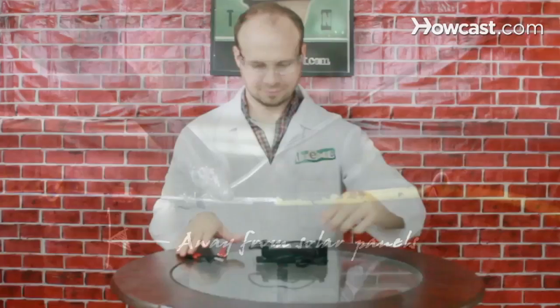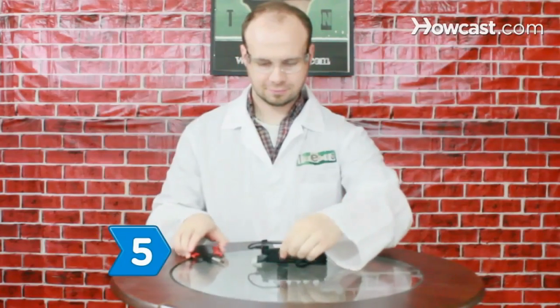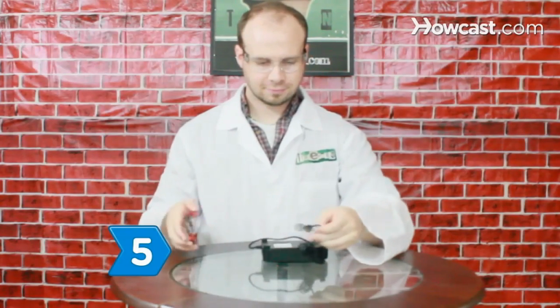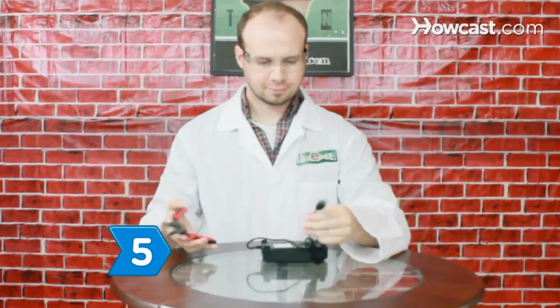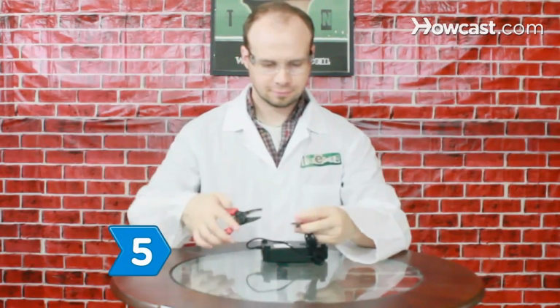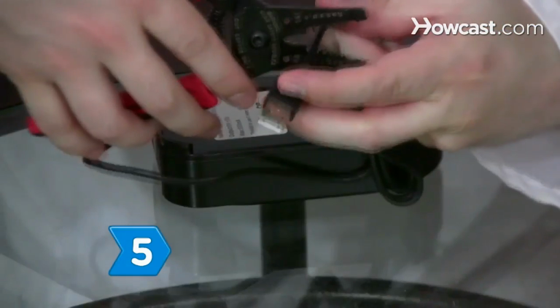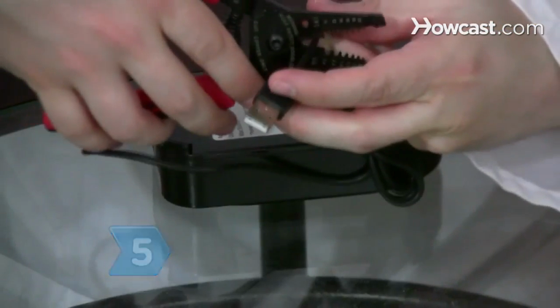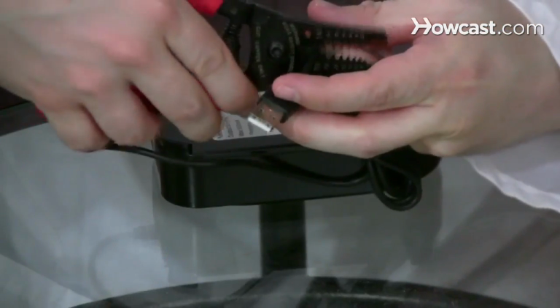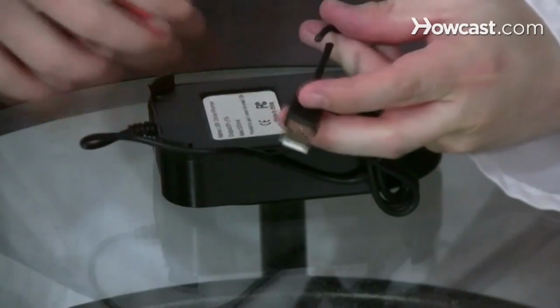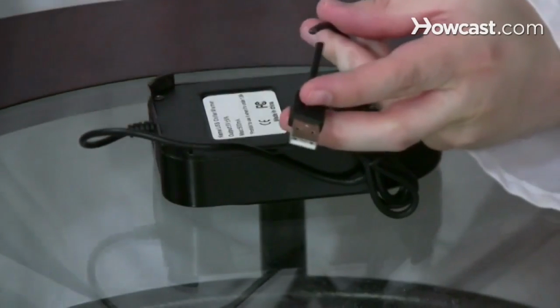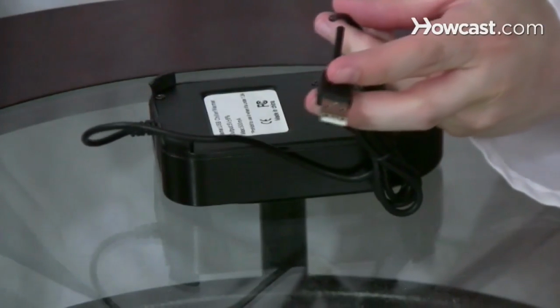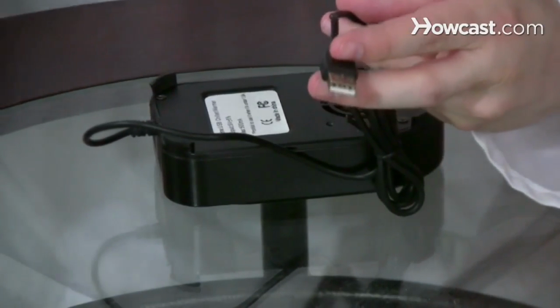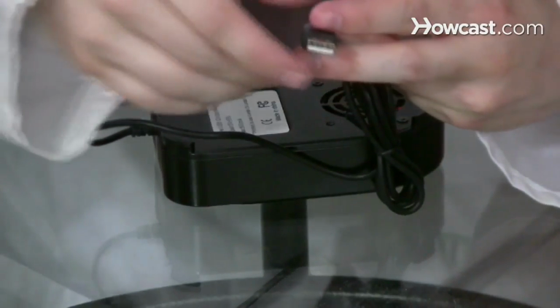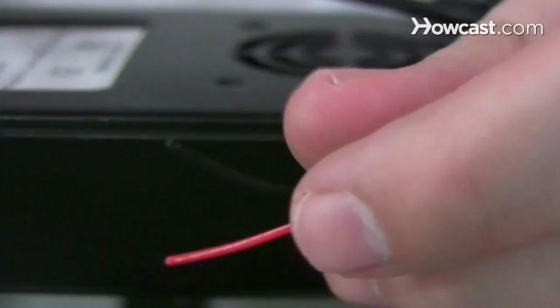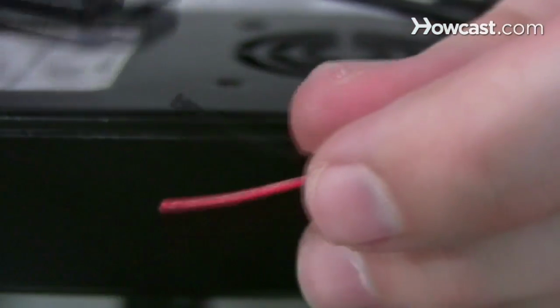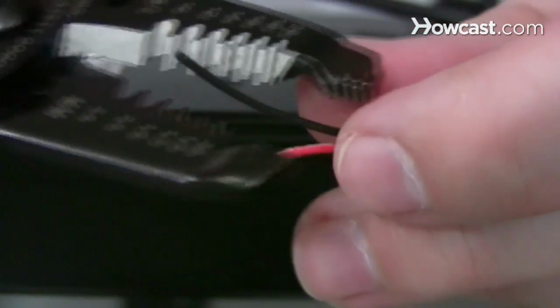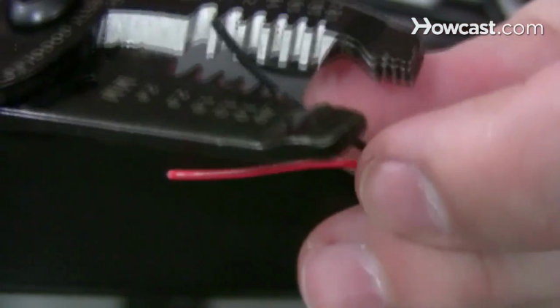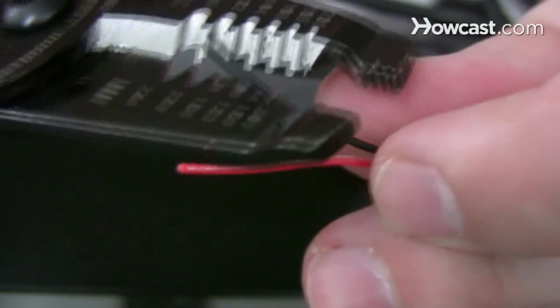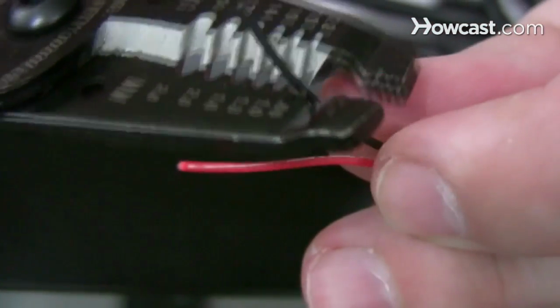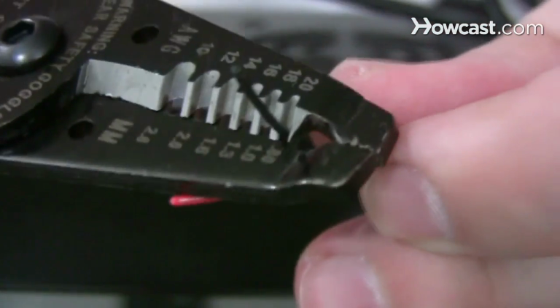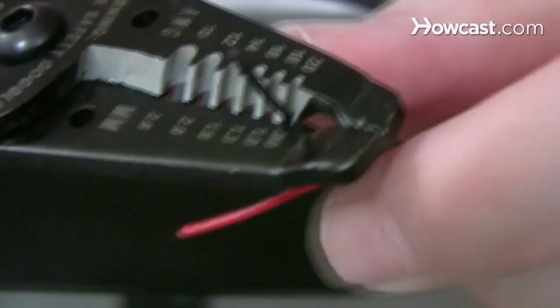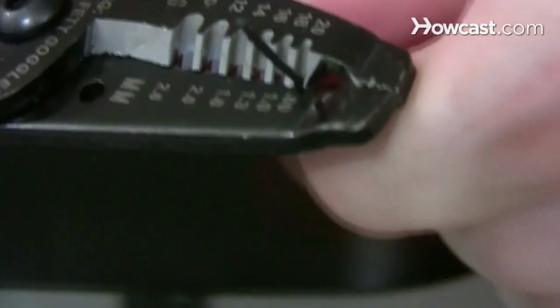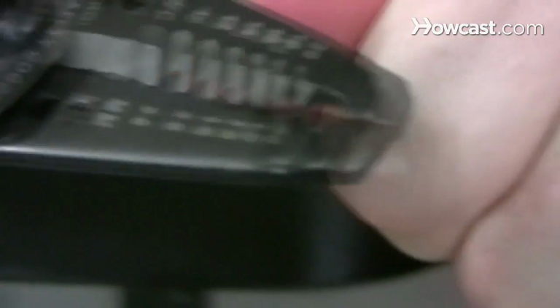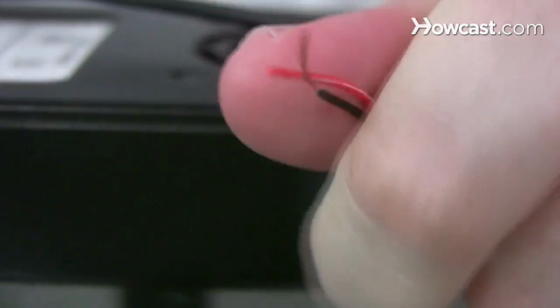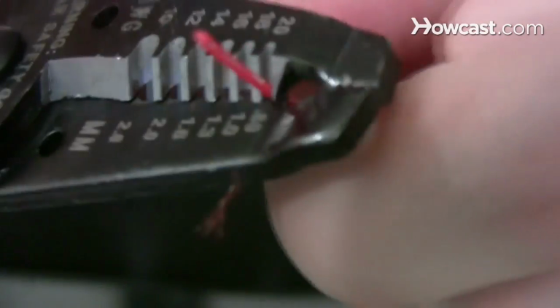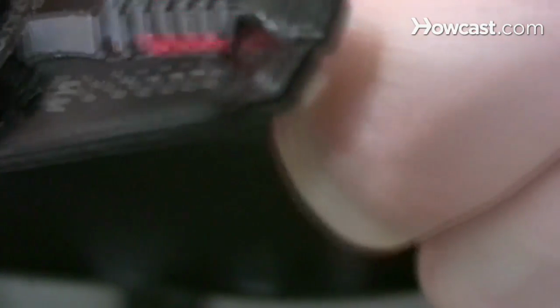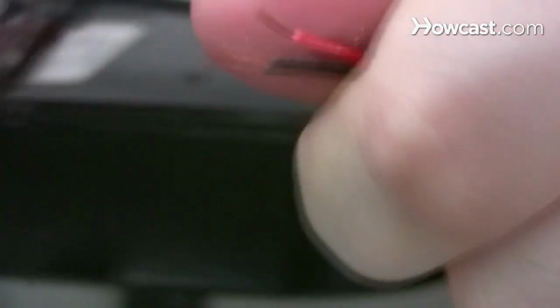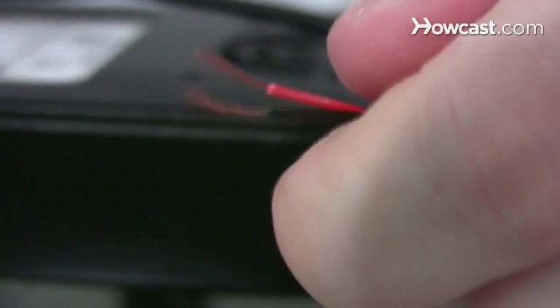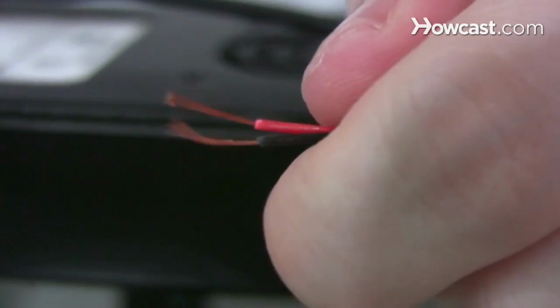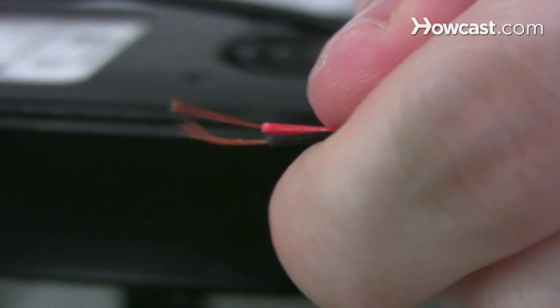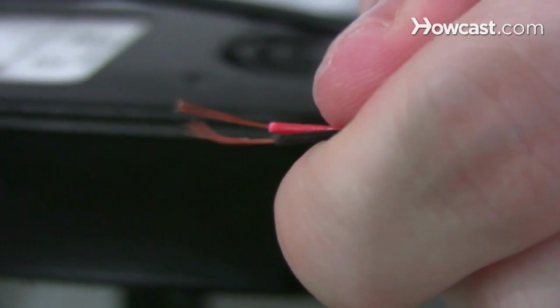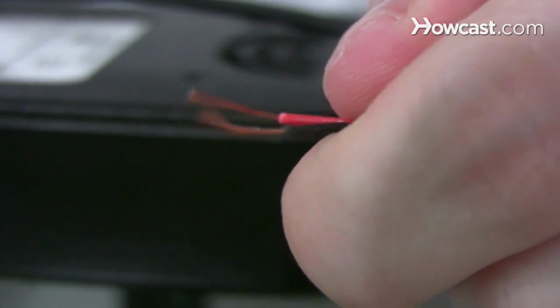Step 5. Cut off the flat end of the USB cord on the USB-powered drink cooler, exposing its wires. Strip about a quarter inch of the coating on the red wire and the black wire, ignoring any other wire colors.